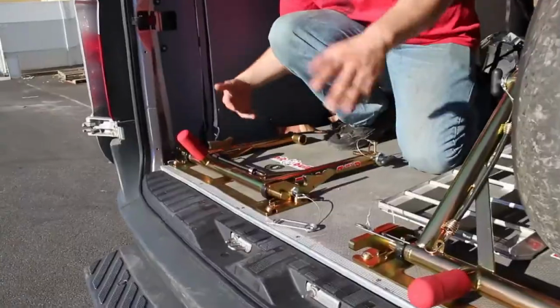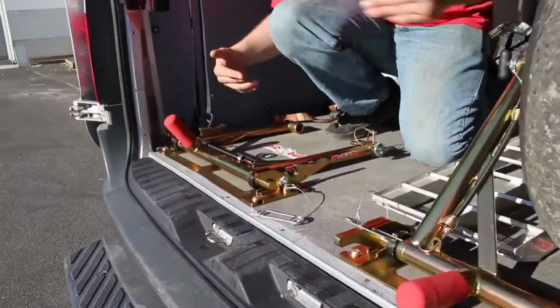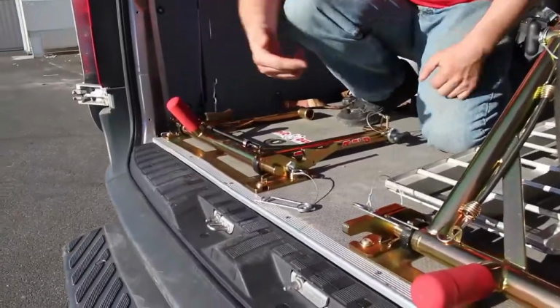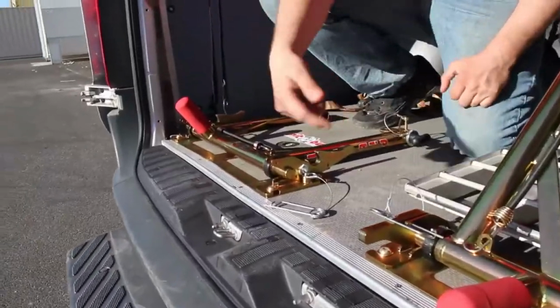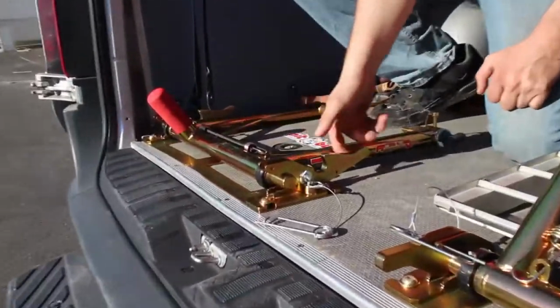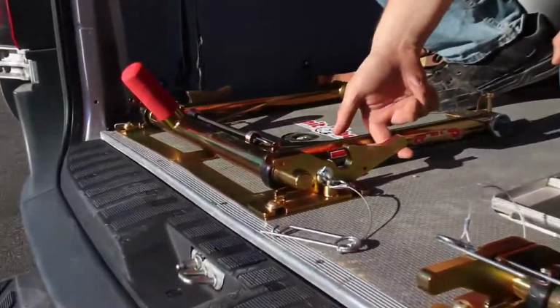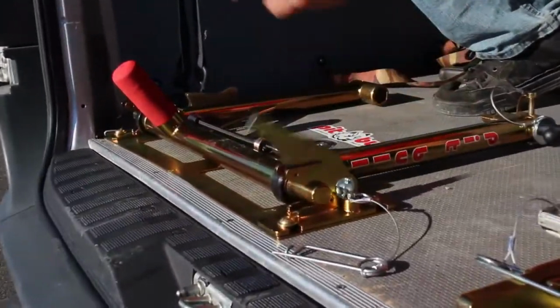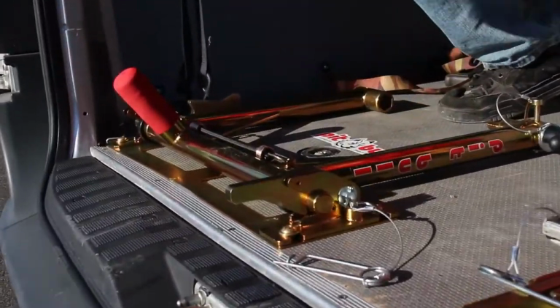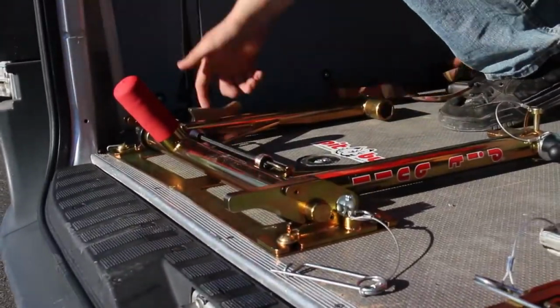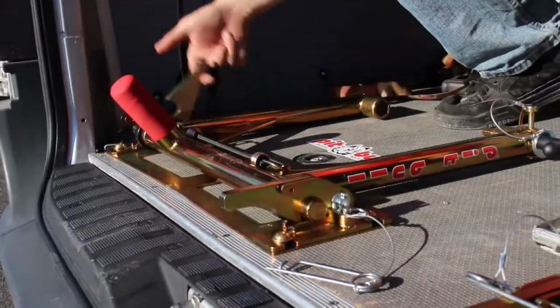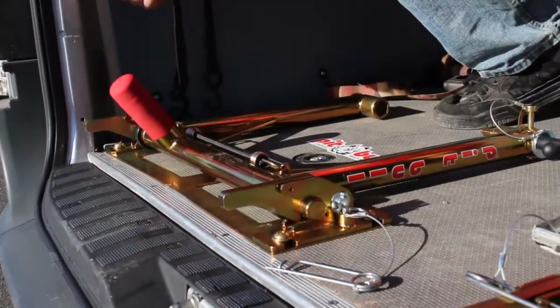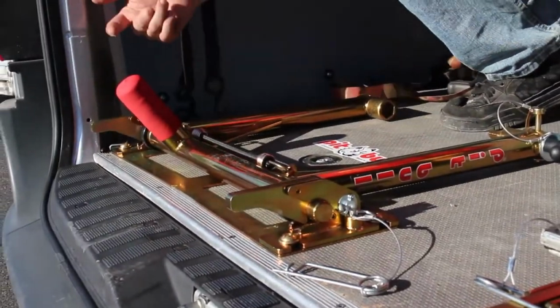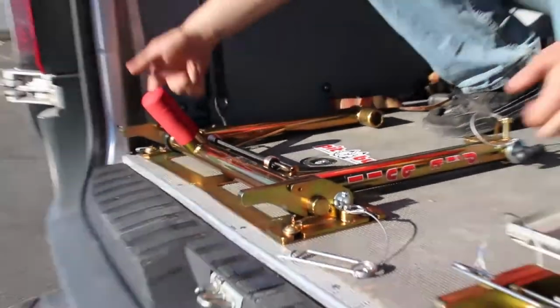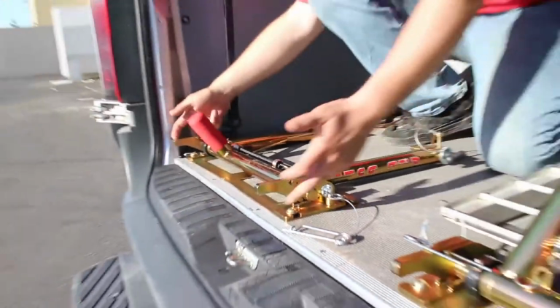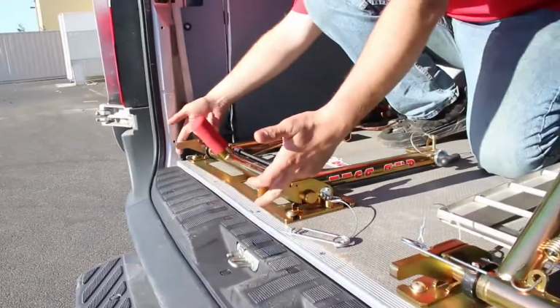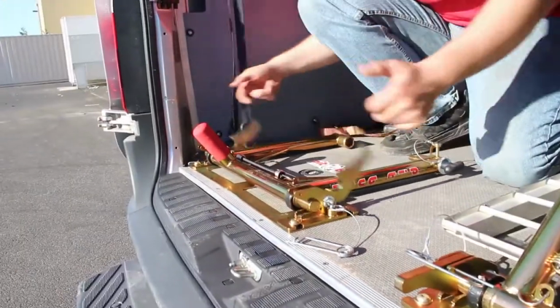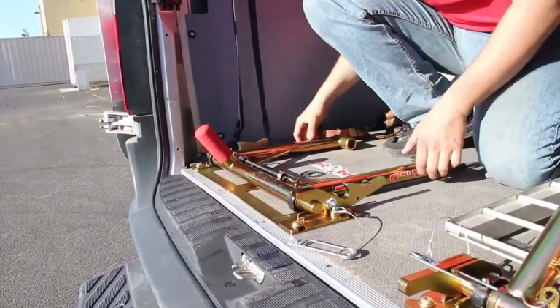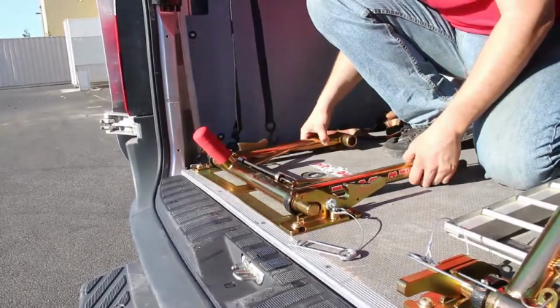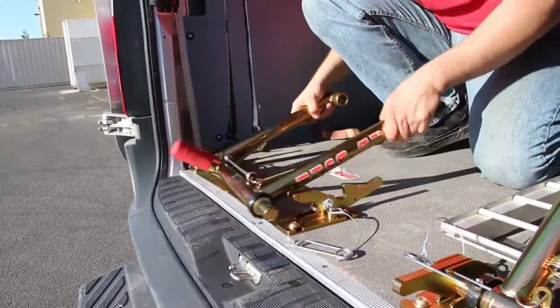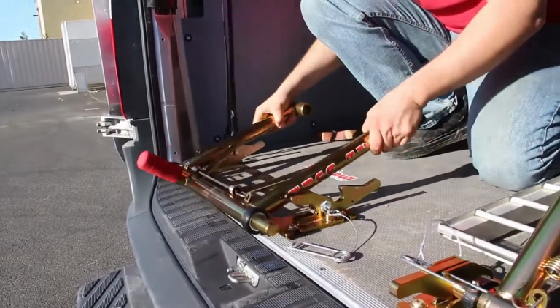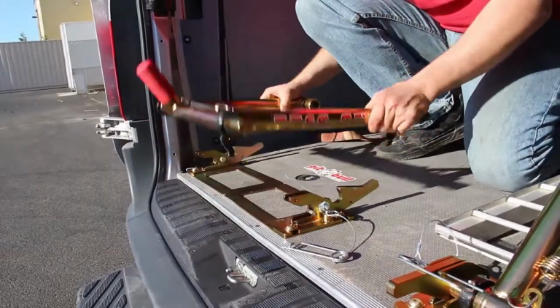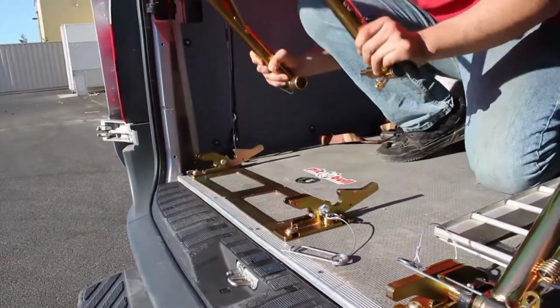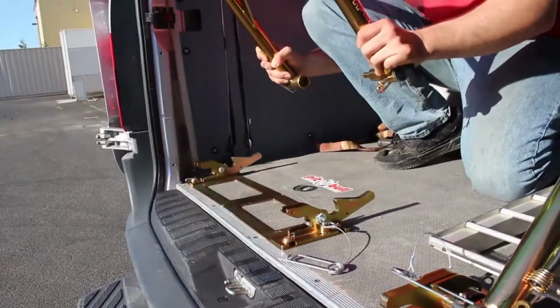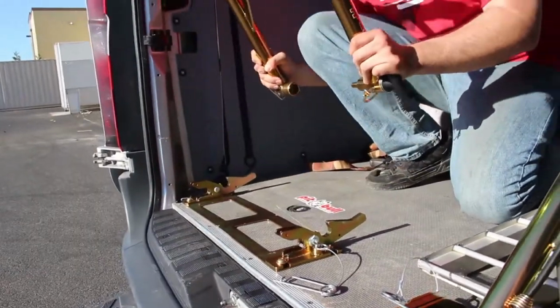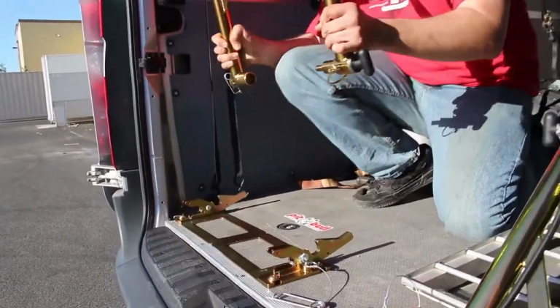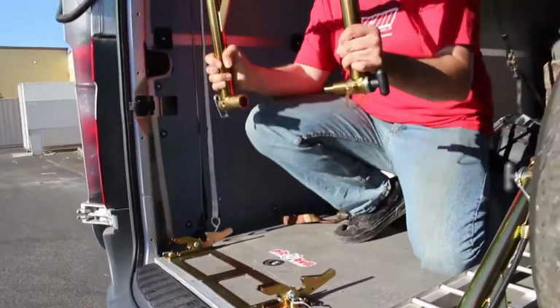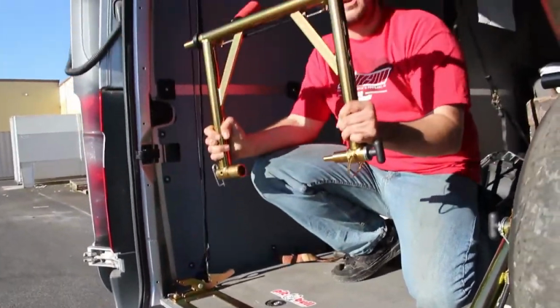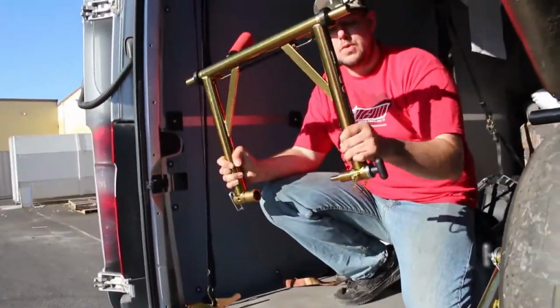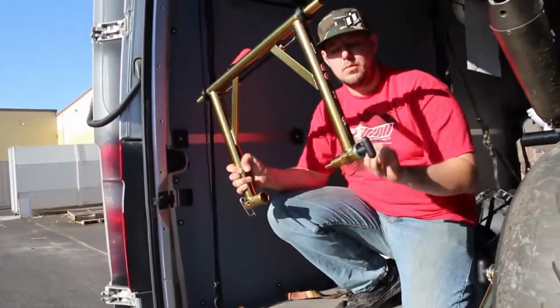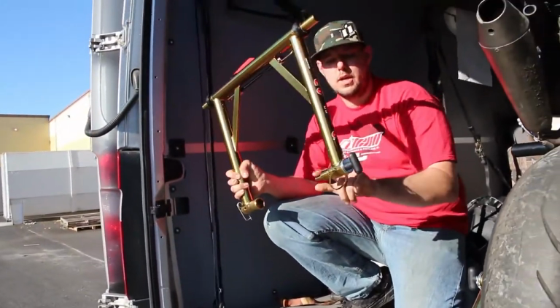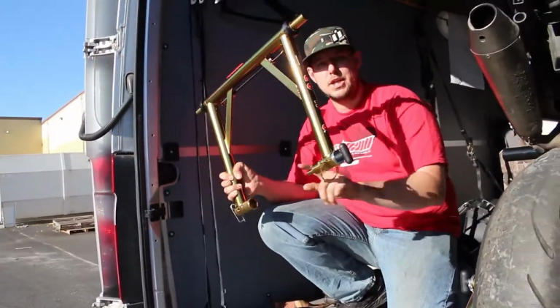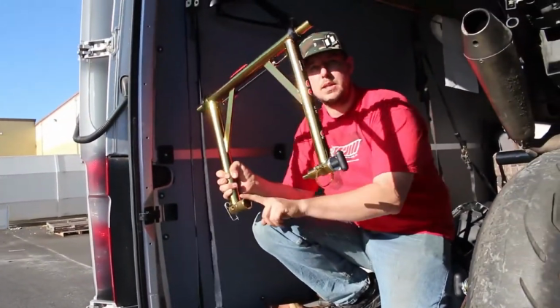The bike rolls in and clips into these latches. You fold them just like this — you can pull these up and slide the system out. And this goes right onto your swing arm with the attached pins.